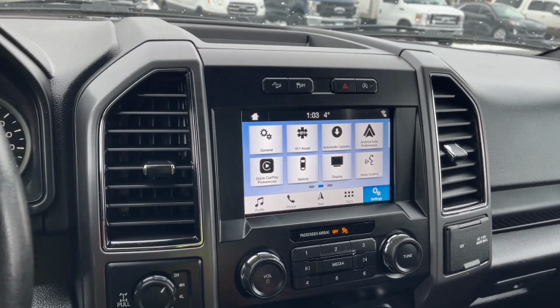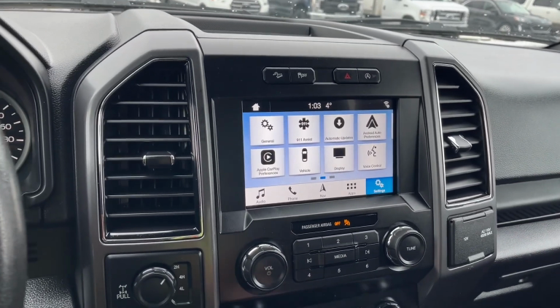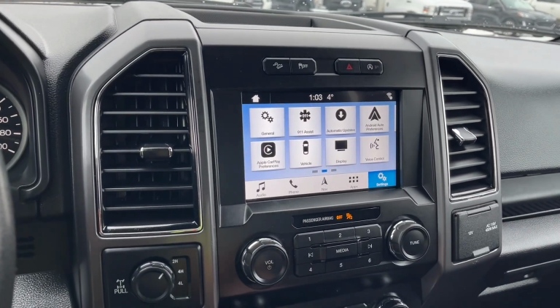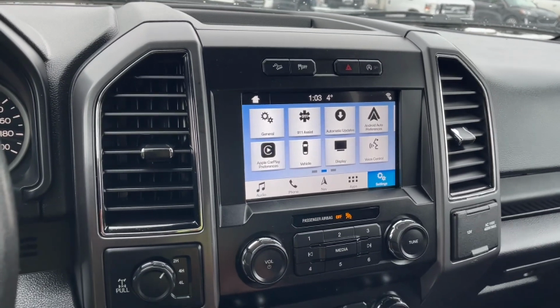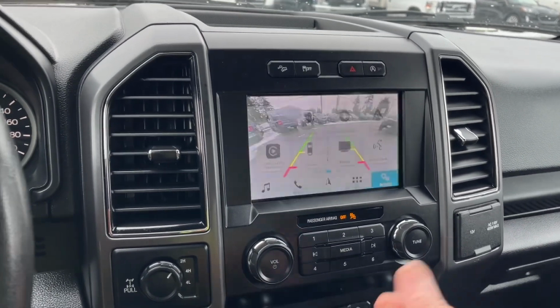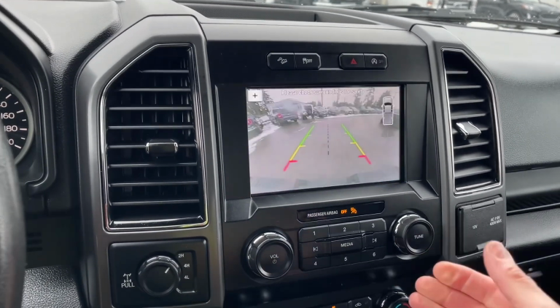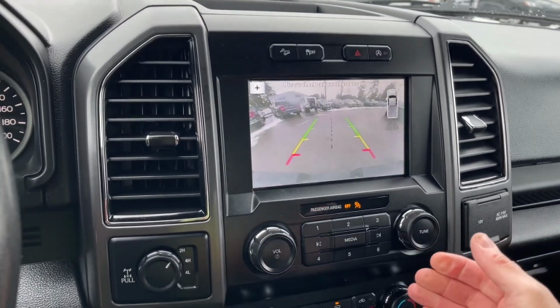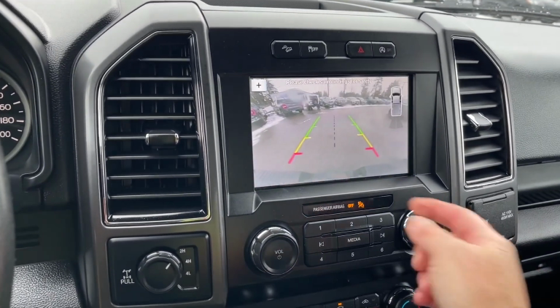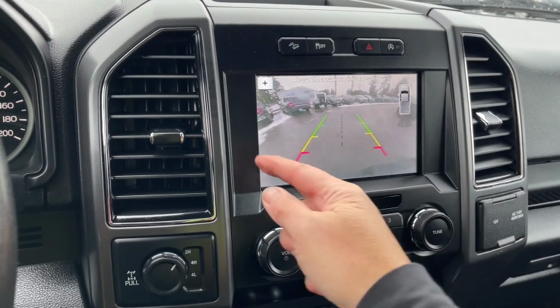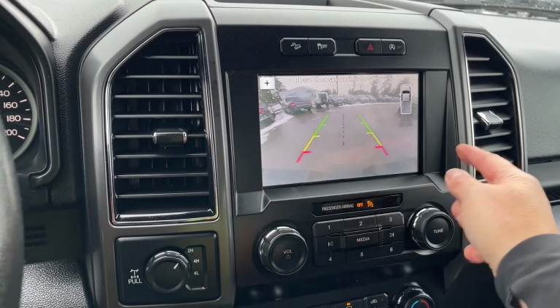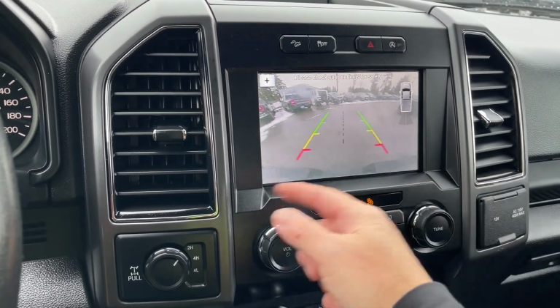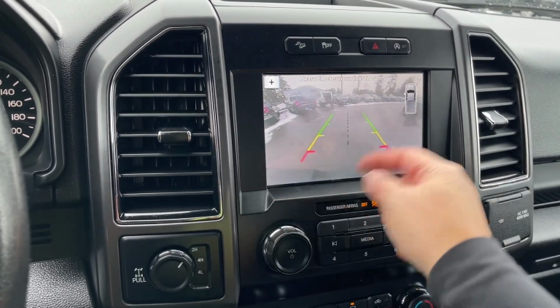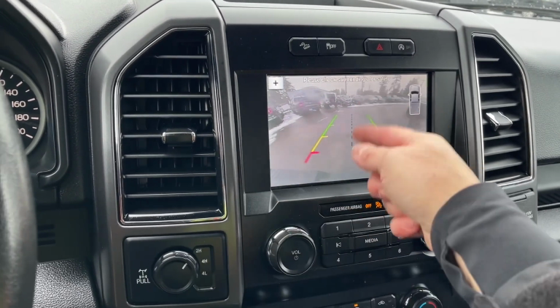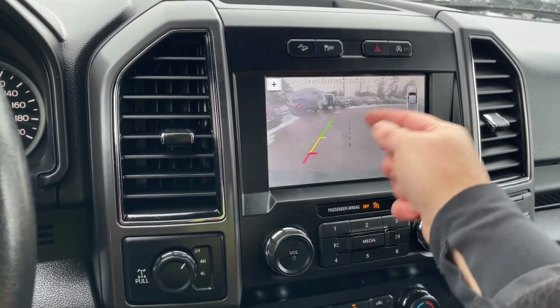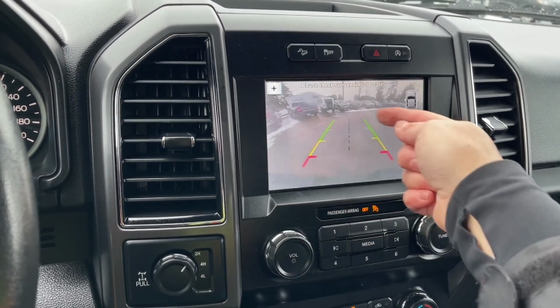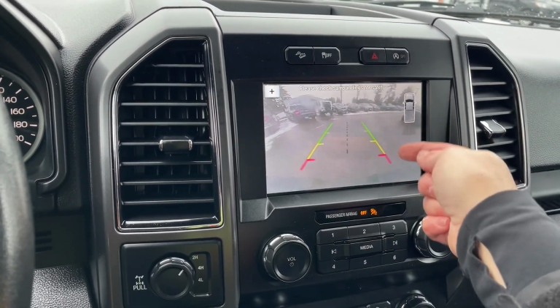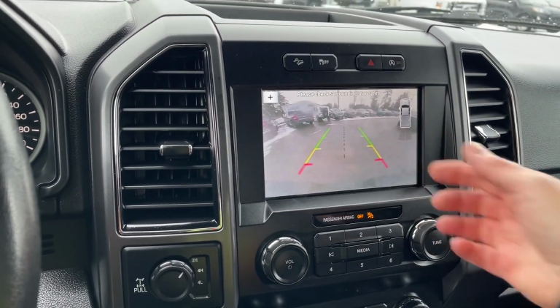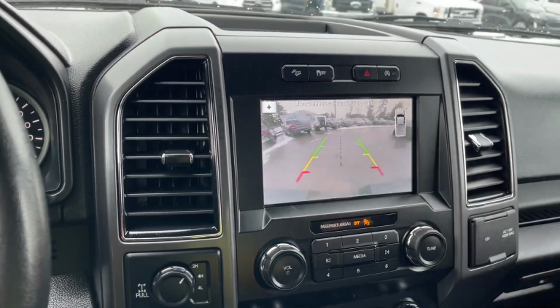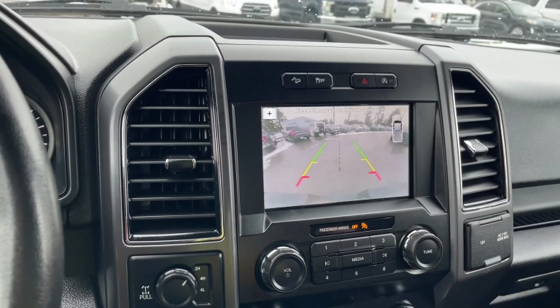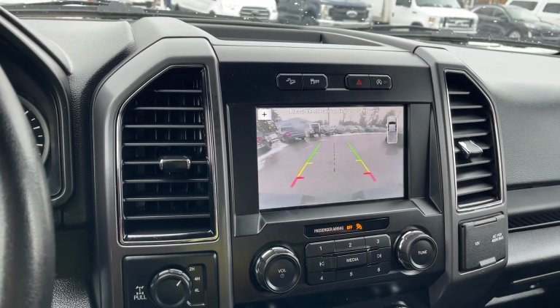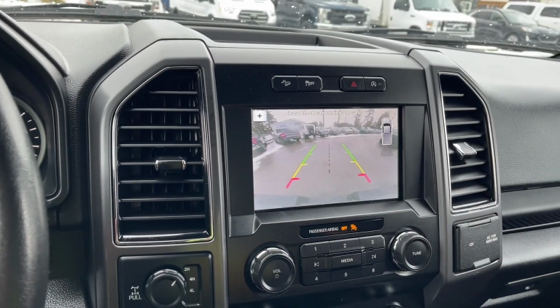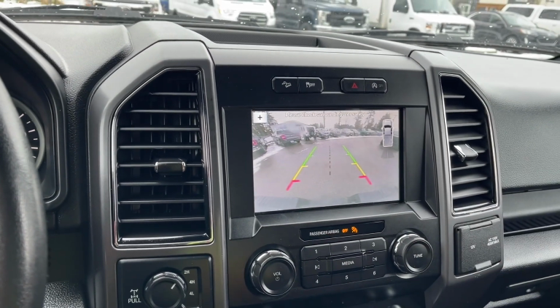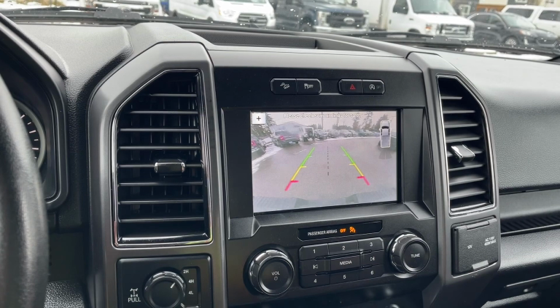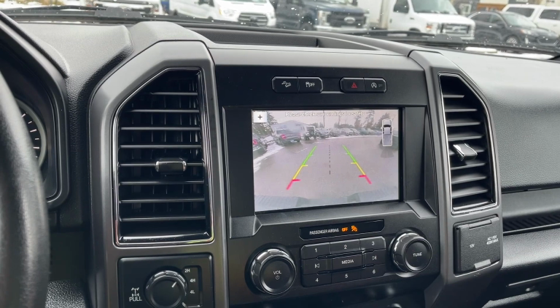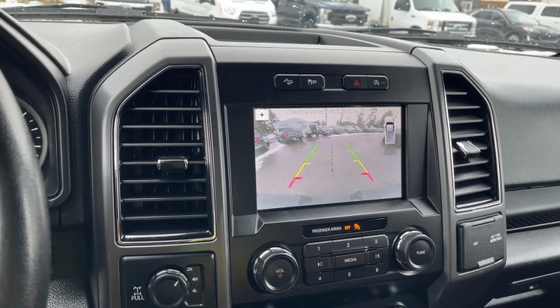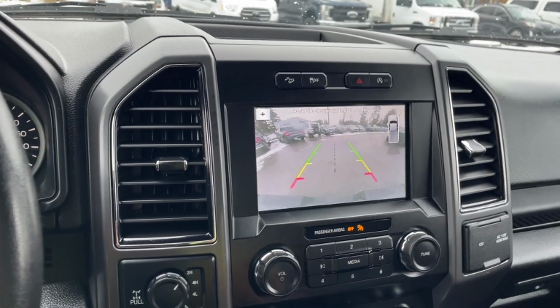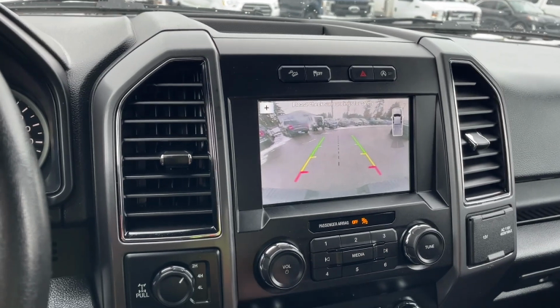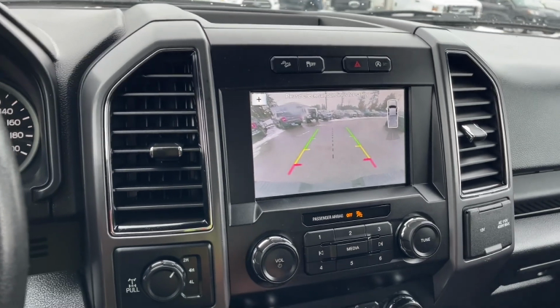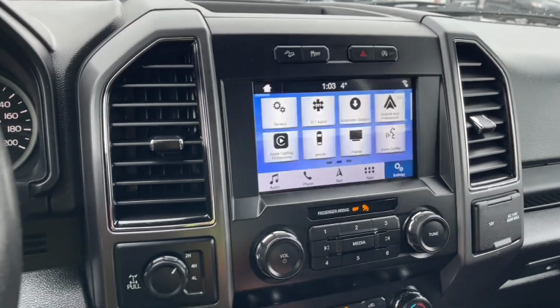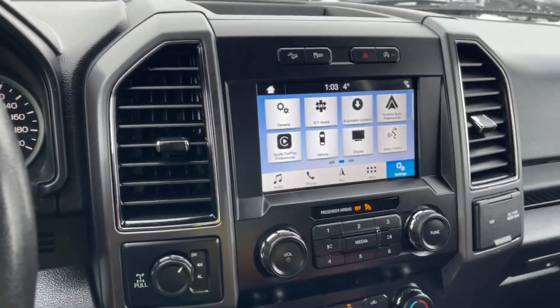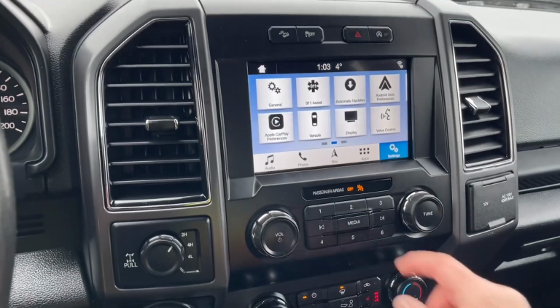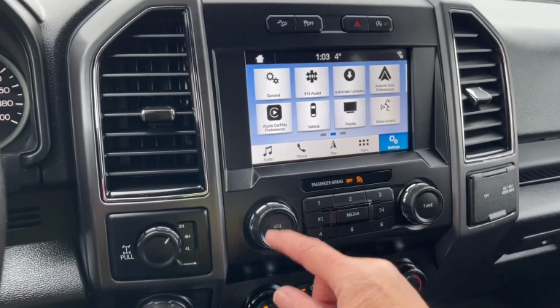When we put the vehicle in reverse, we're going to see our backup camera view — this is right off the back bumper. Center line: green, yellow, red — it's telling us how close we are to other vehicles or objects when going in reverse. Let's put us back into park for safety.